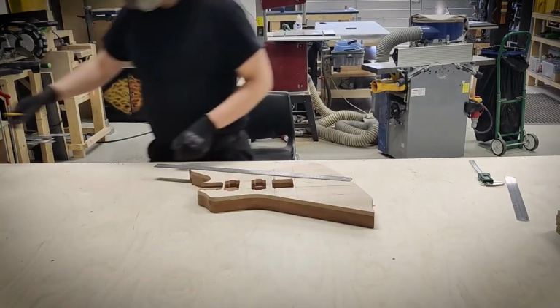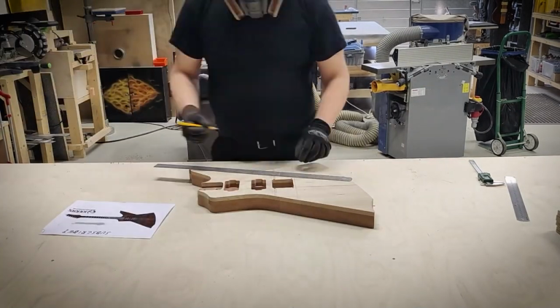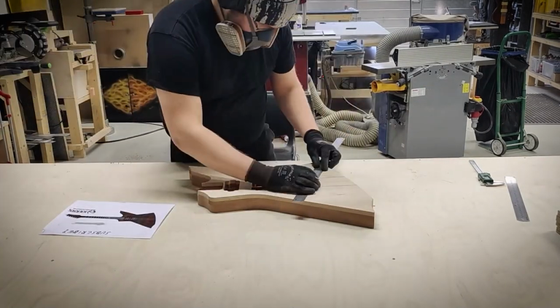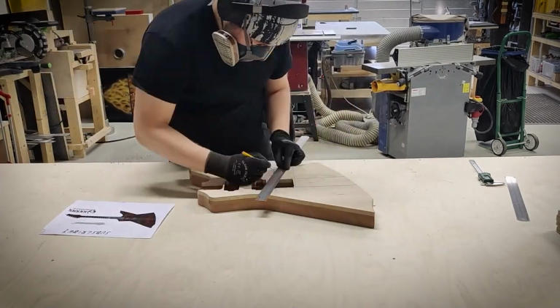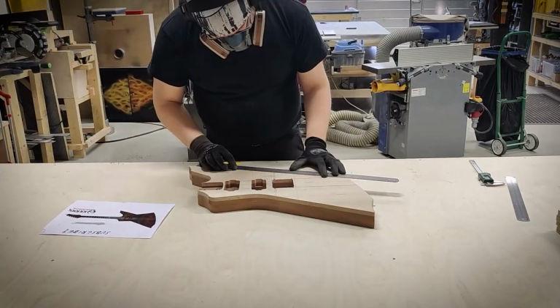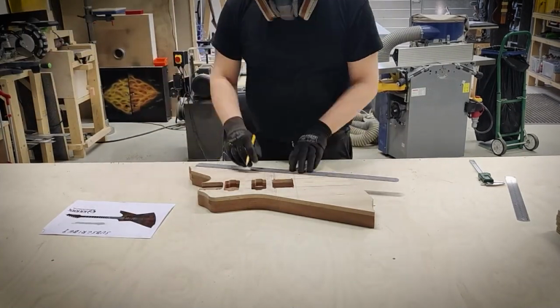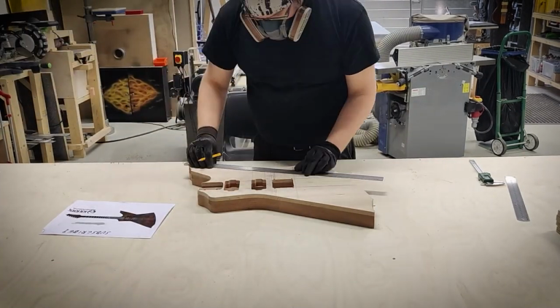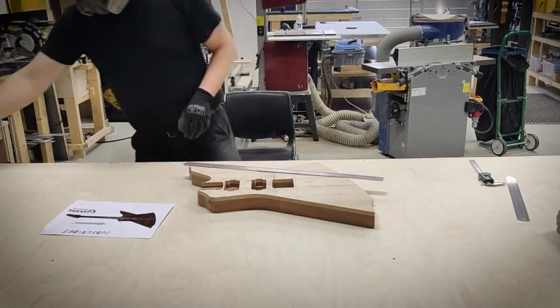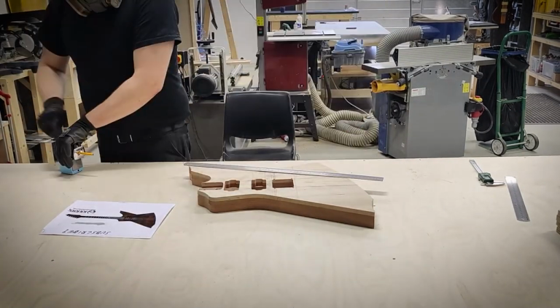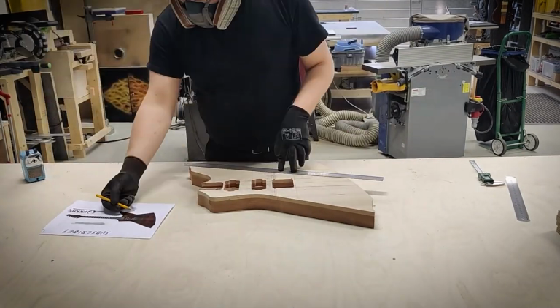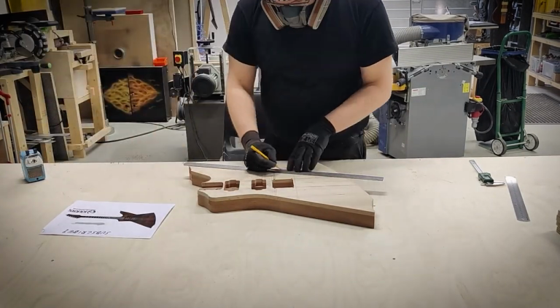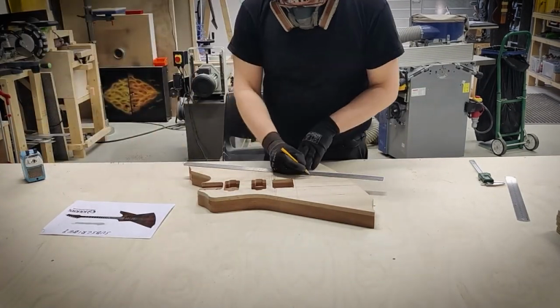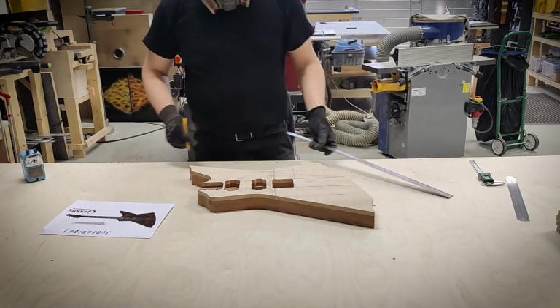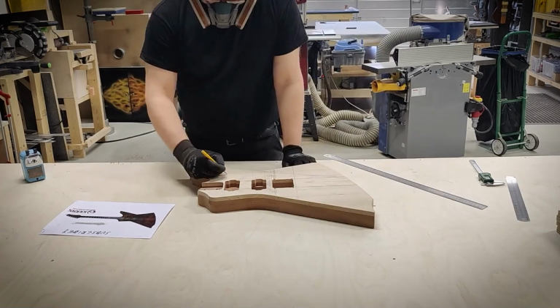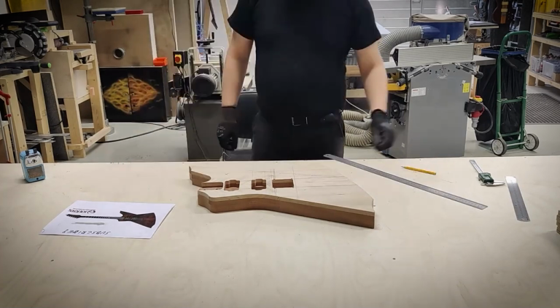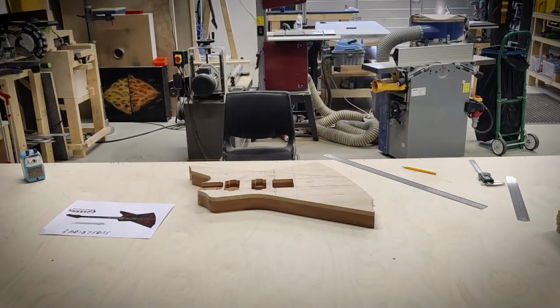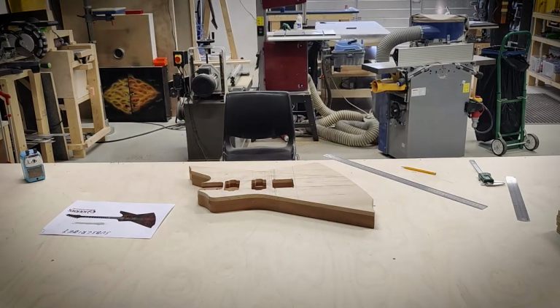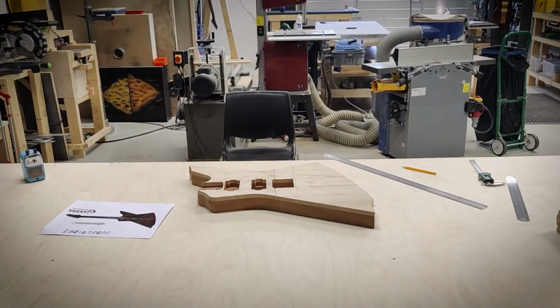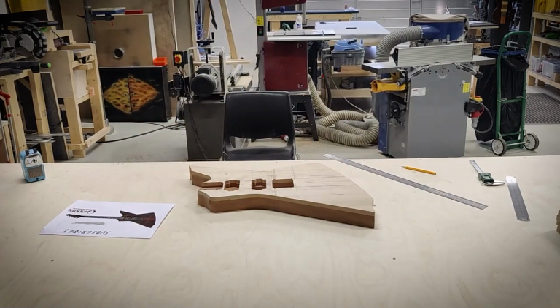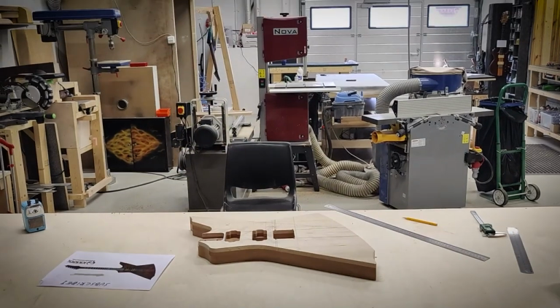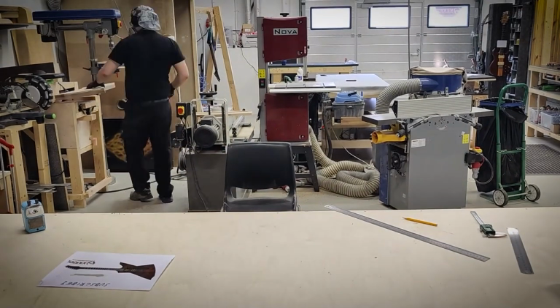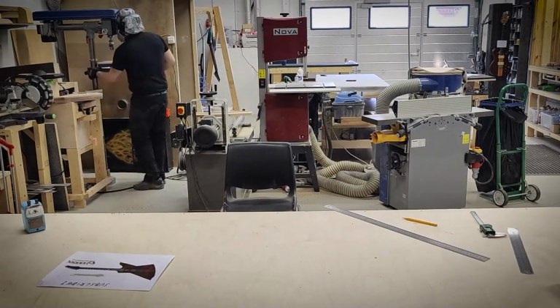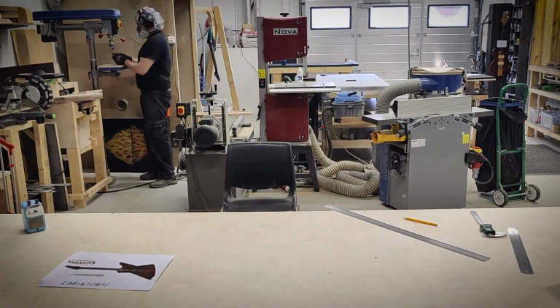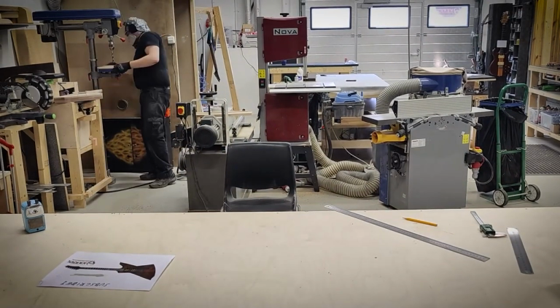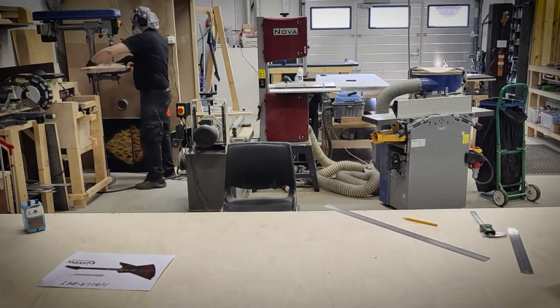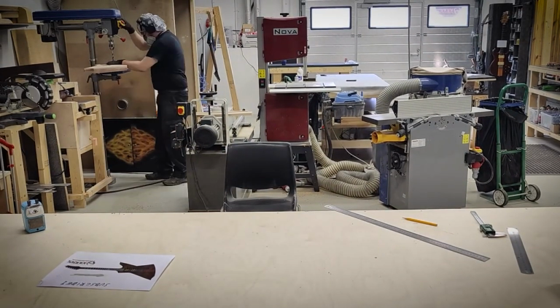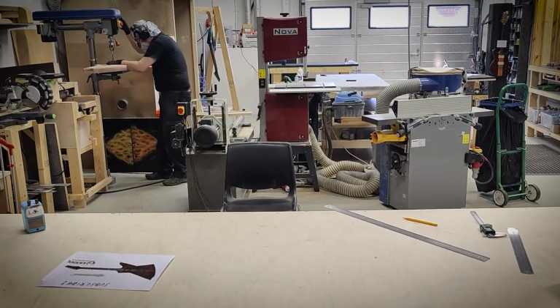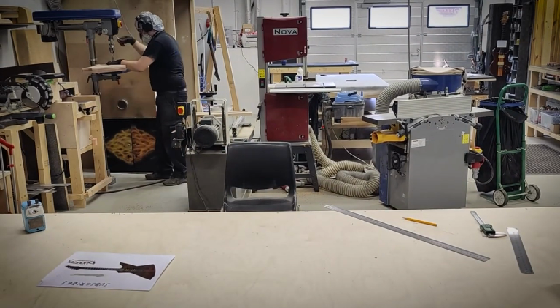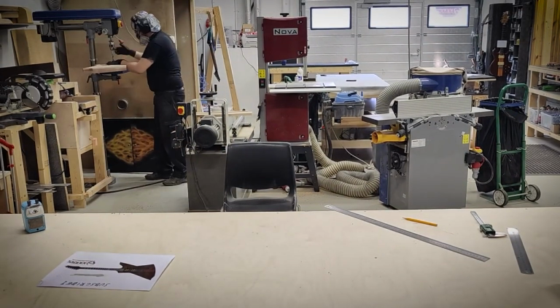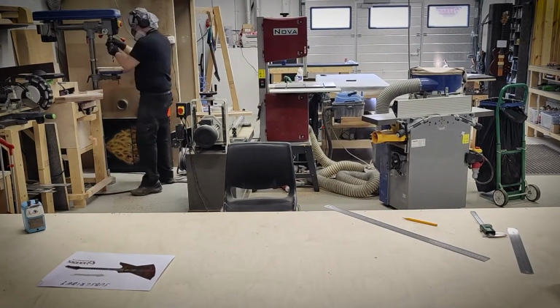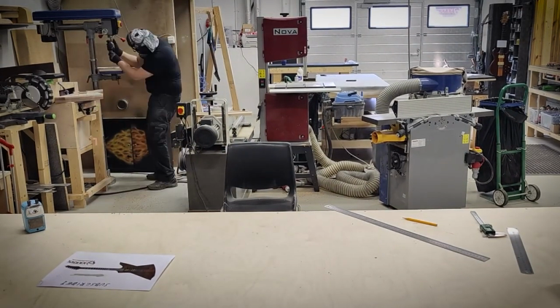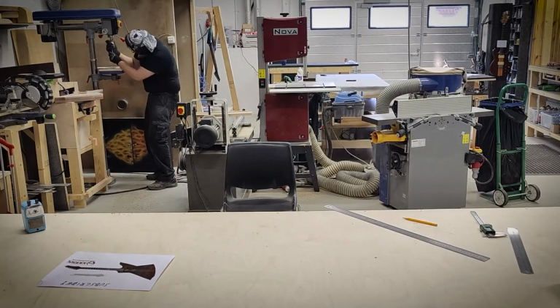I'm marking places for the potentiometers and for the pickup selector switch. These will determine the place, size and the shape of the electronics cavity.